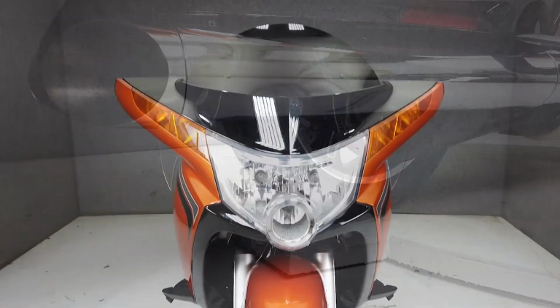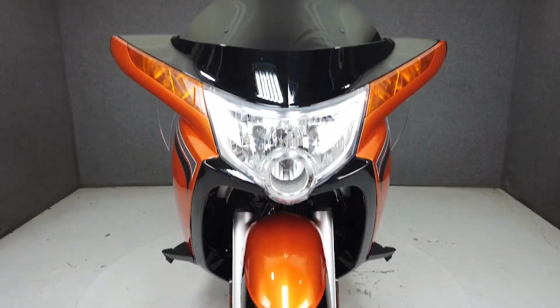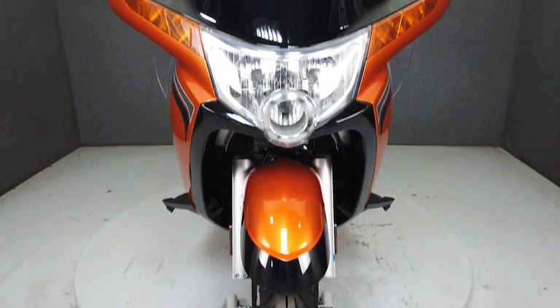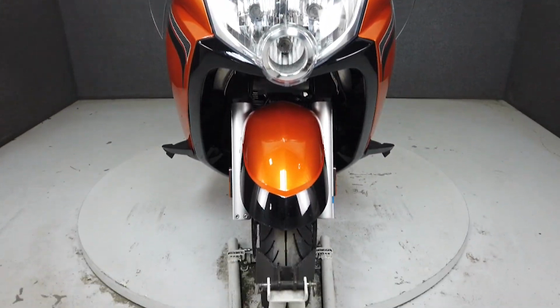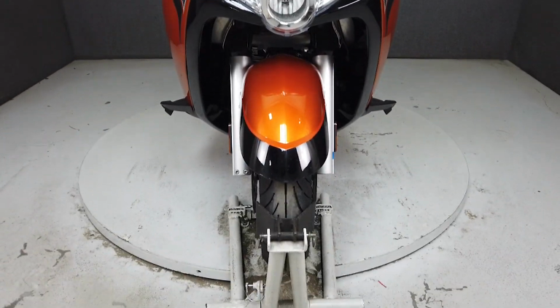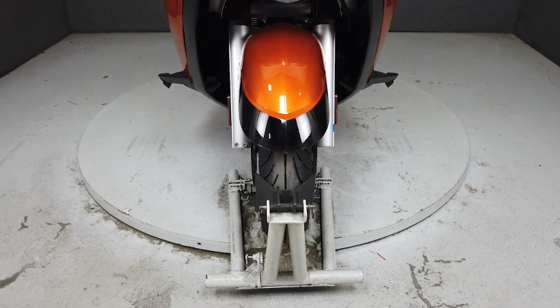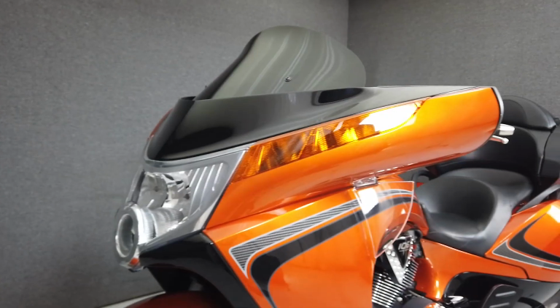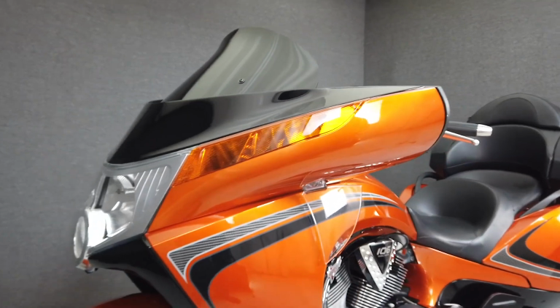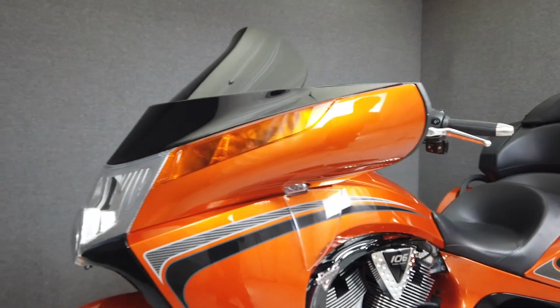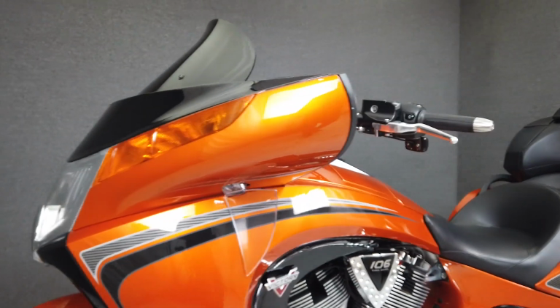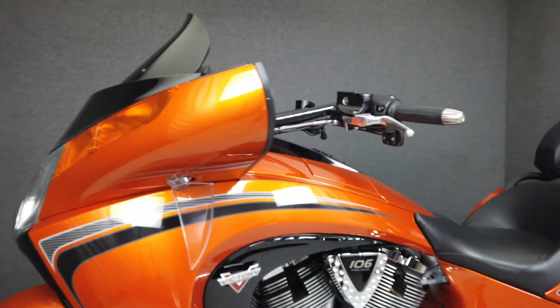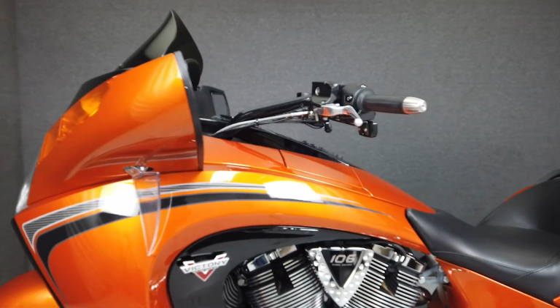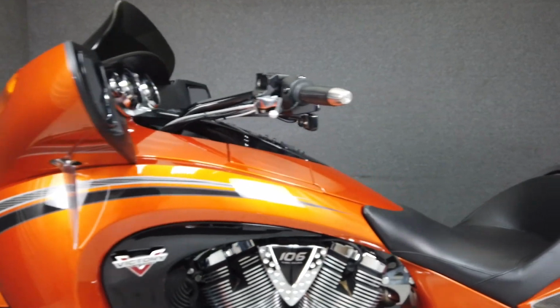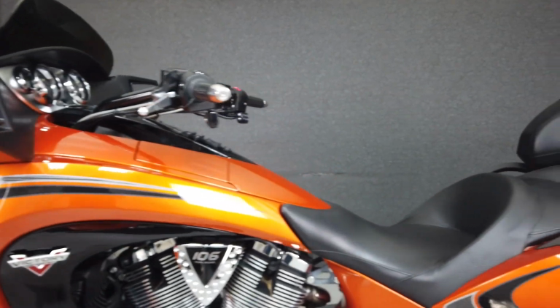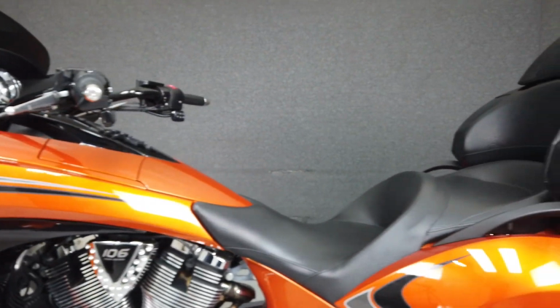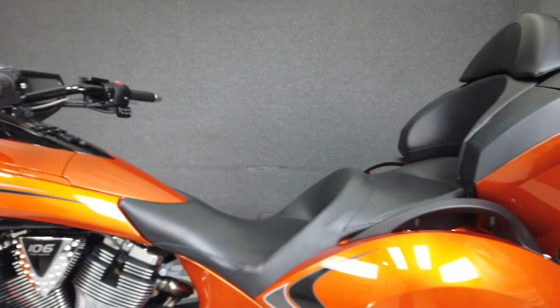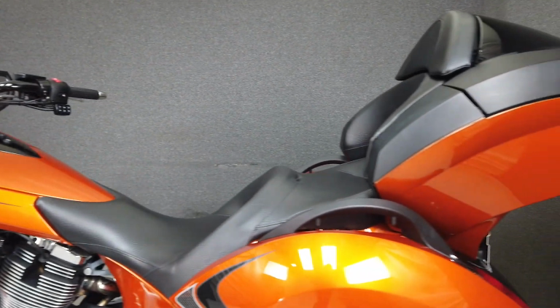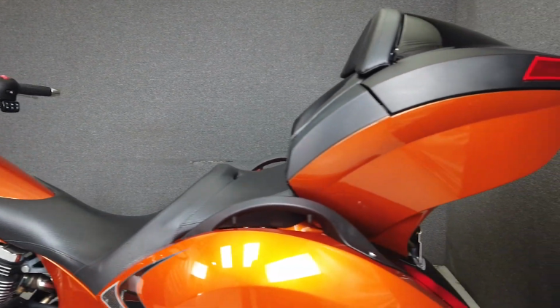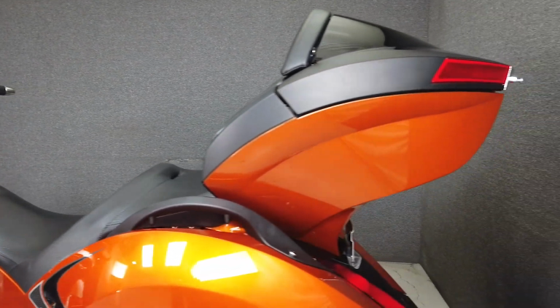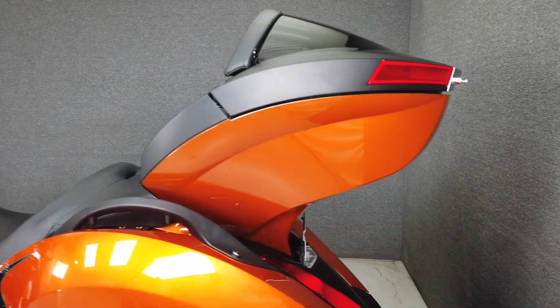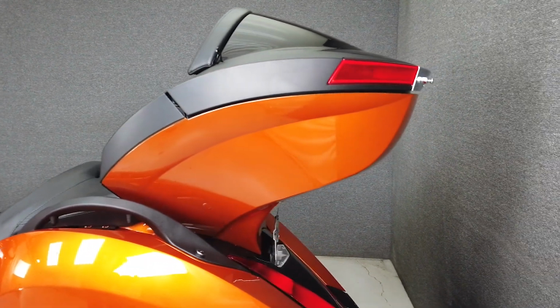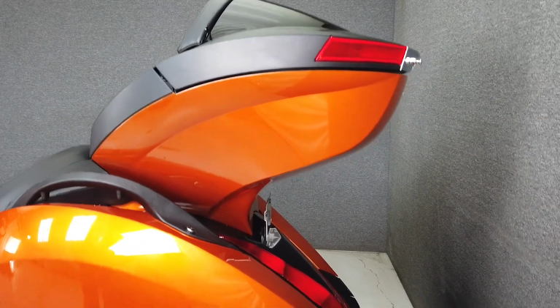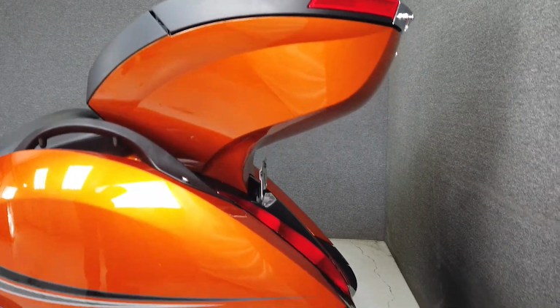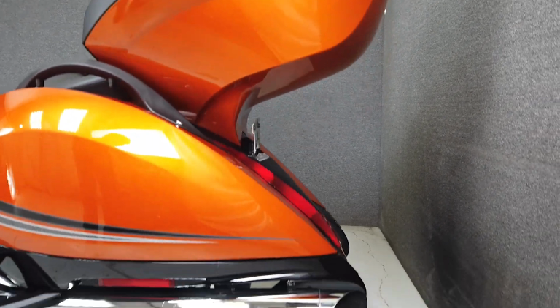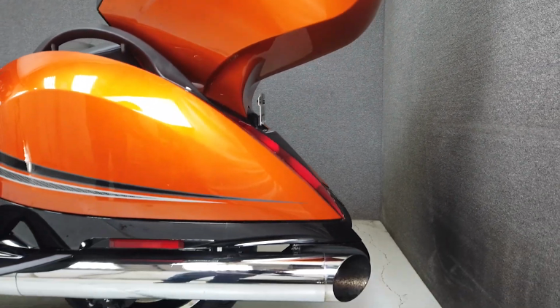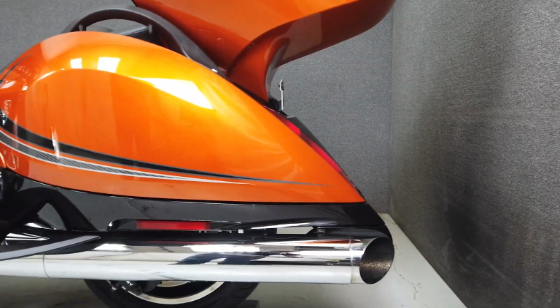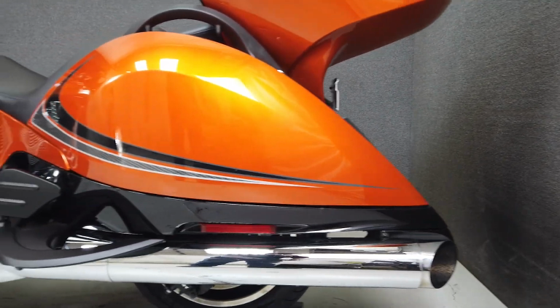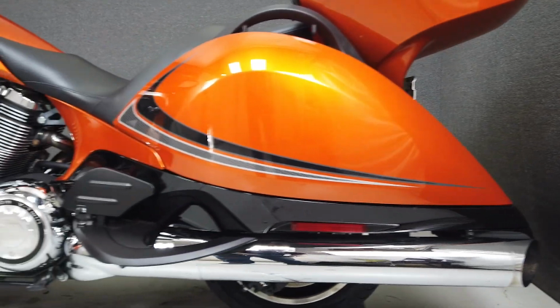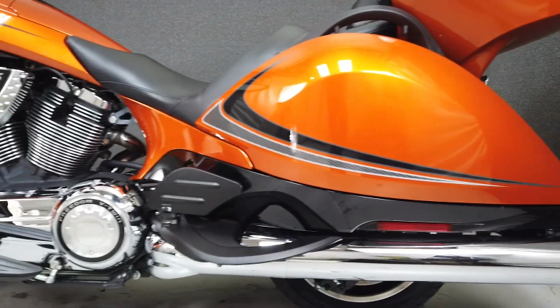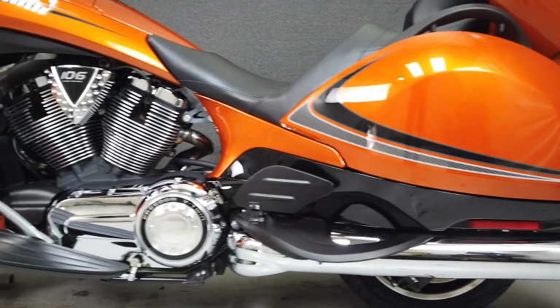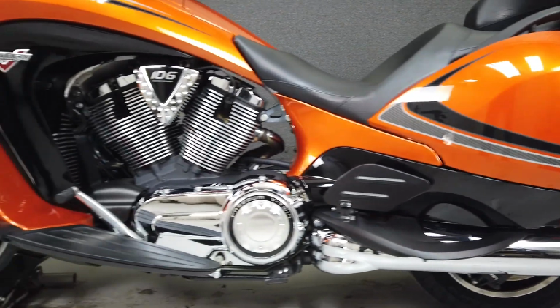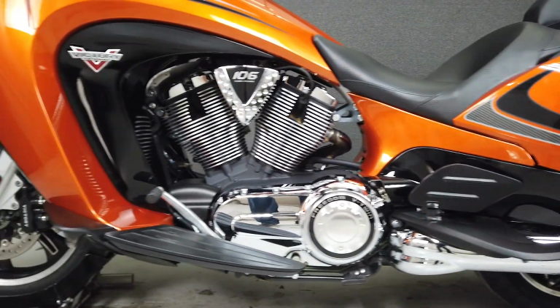There is nothing on the road that looks like a Vision, with its futuristic and aerodynamic styling. Underneath it all is the Victory's reliable and time-tested 106 cubic inch Freedom V-Twin putting out an impressive 110 ft-lbs of torque, paired to a smooth-shifting 6-speed transmission.